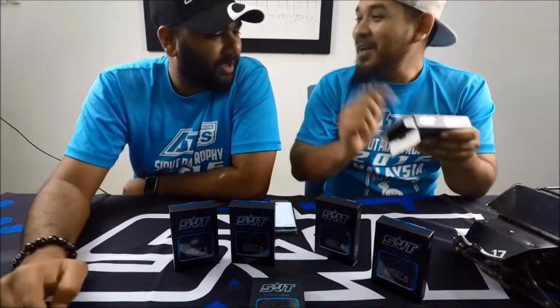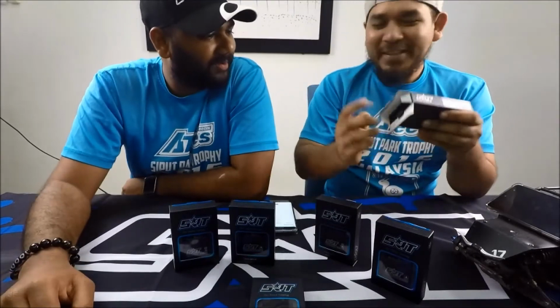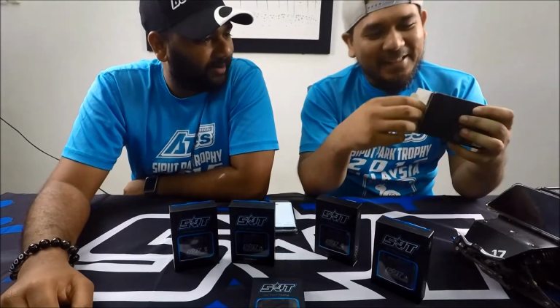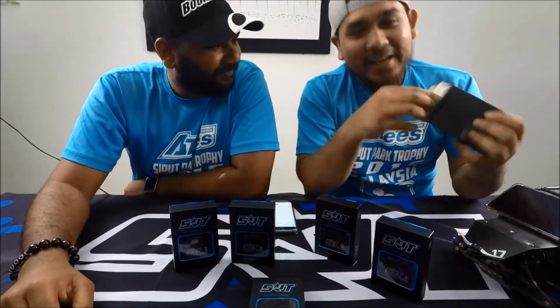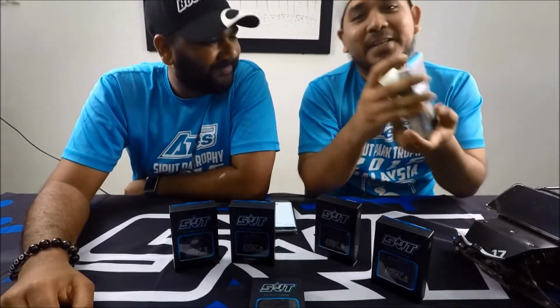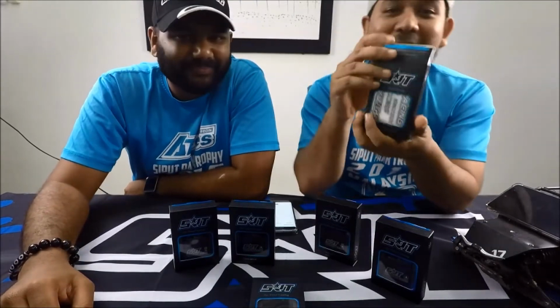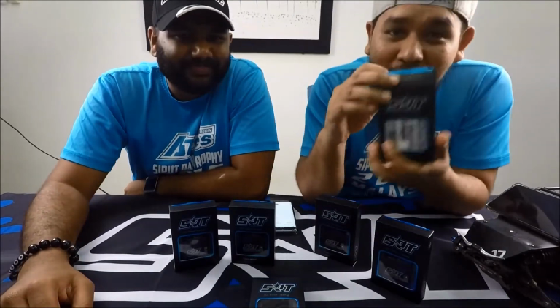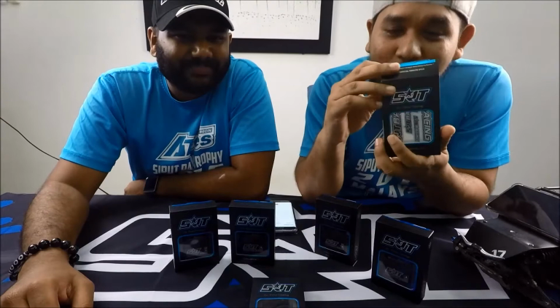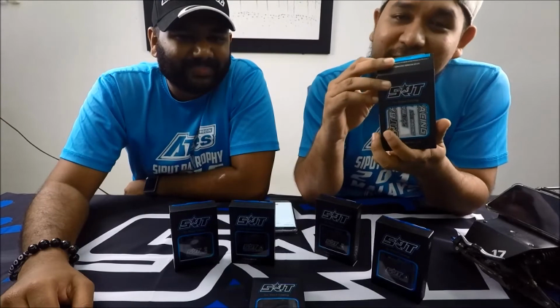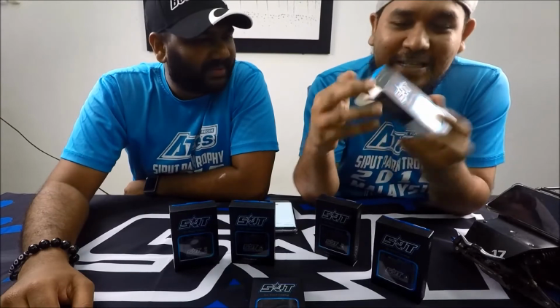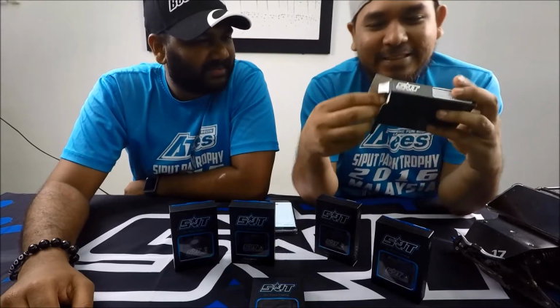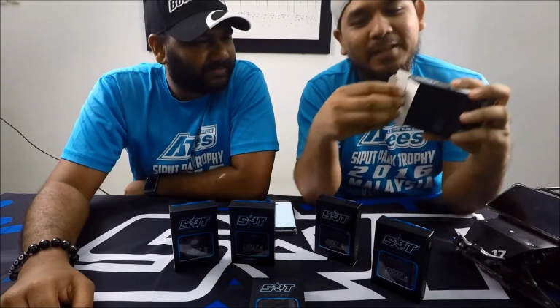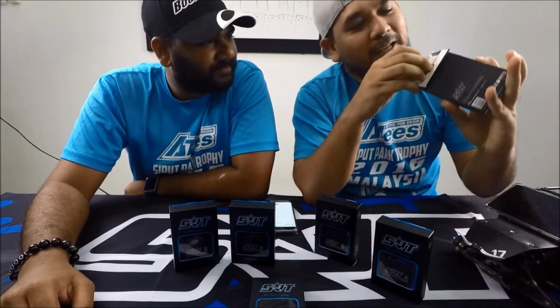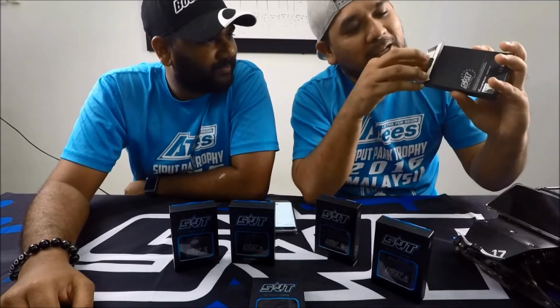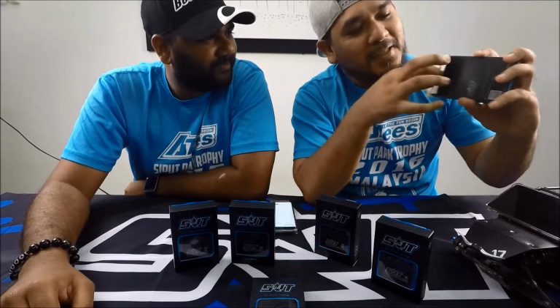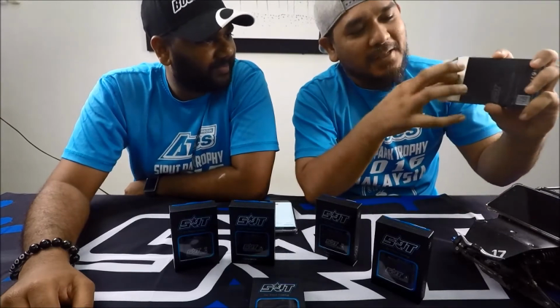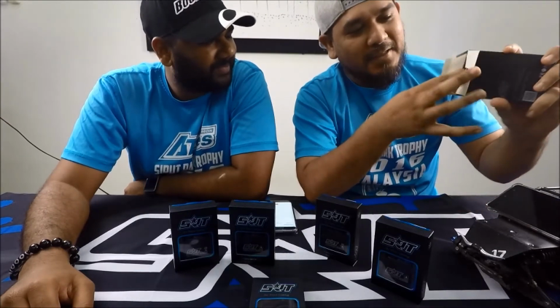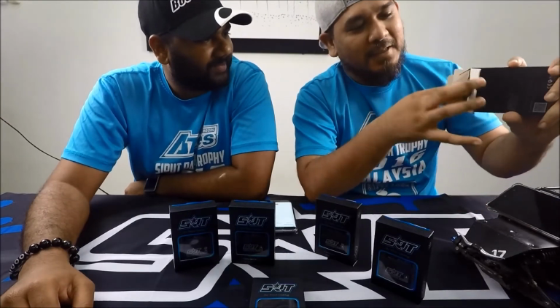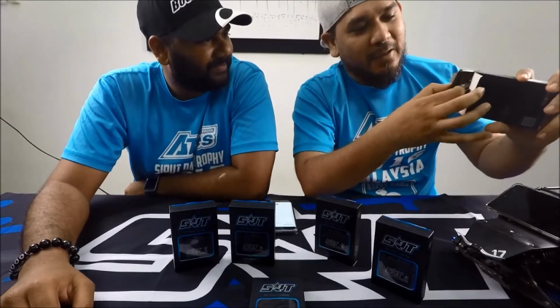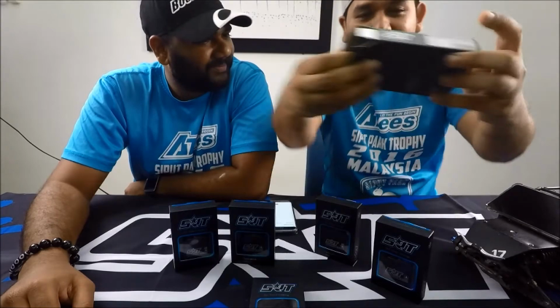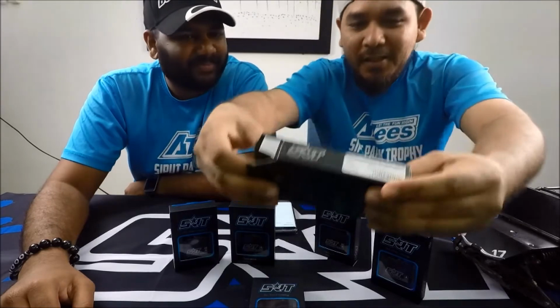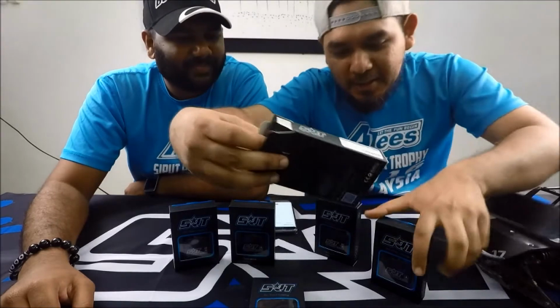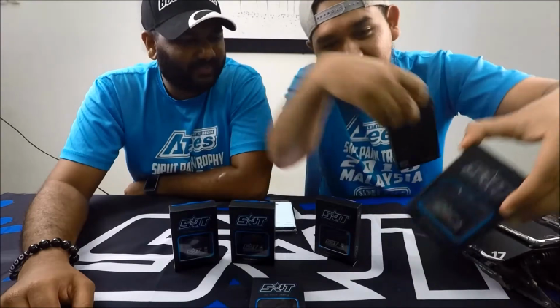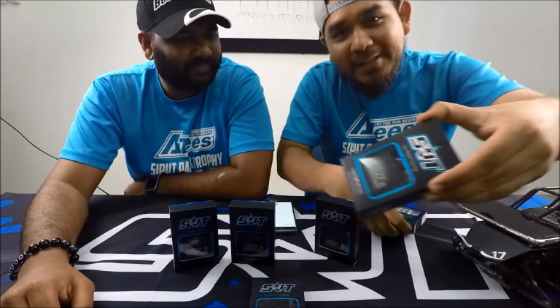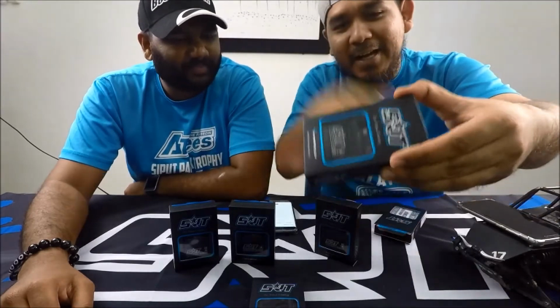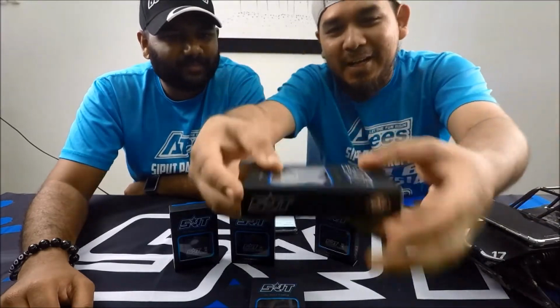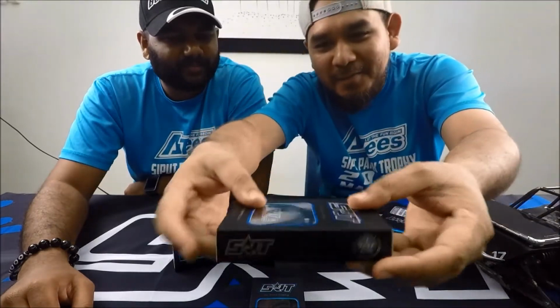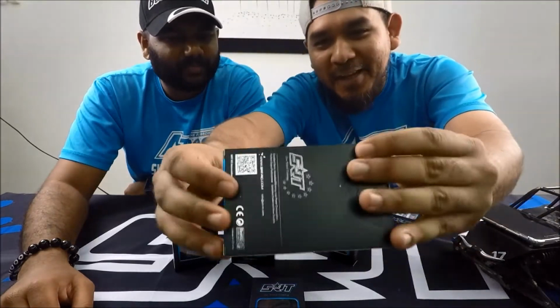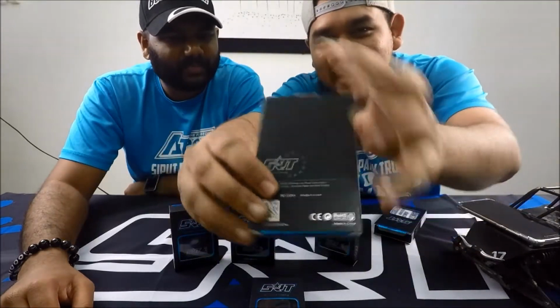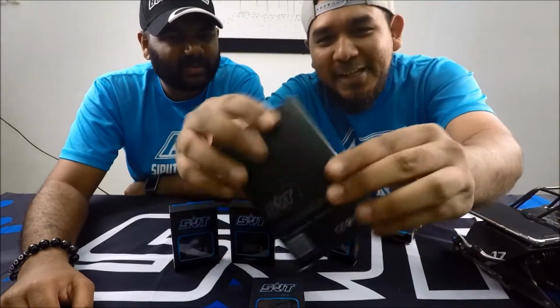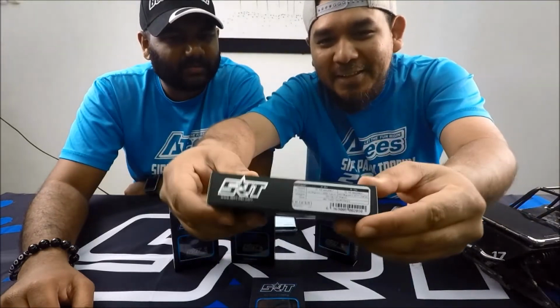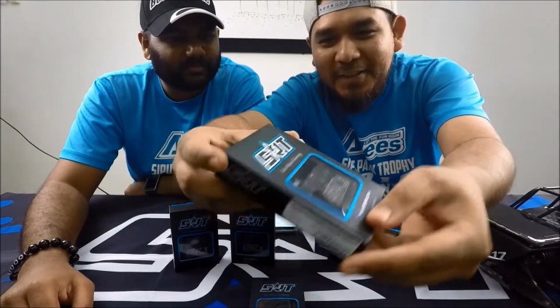Unboxing! Now I'll do a quick unboxing. Here, inside this box — this is the box. It is very, very nice looking.